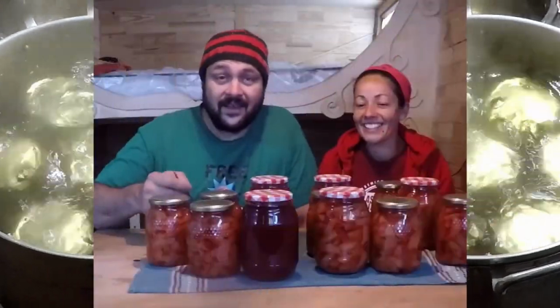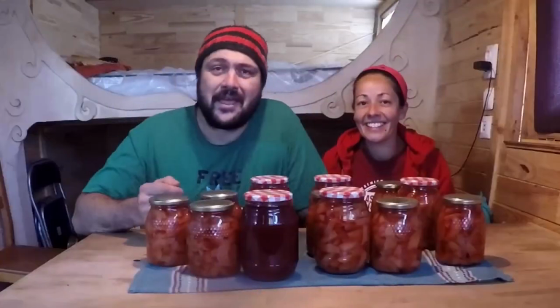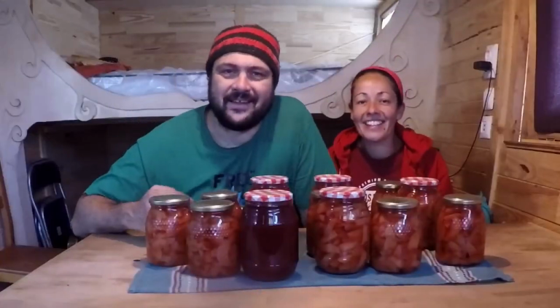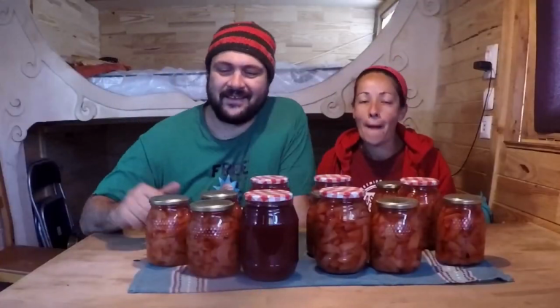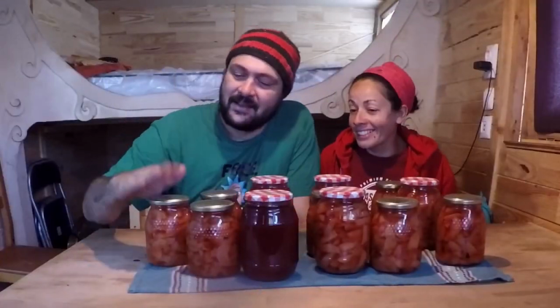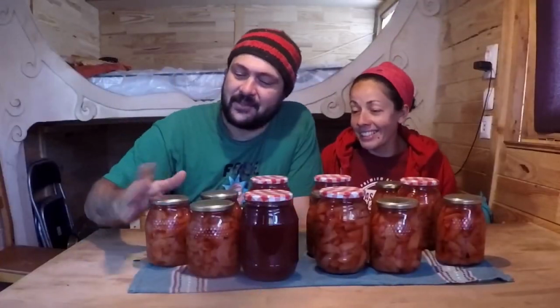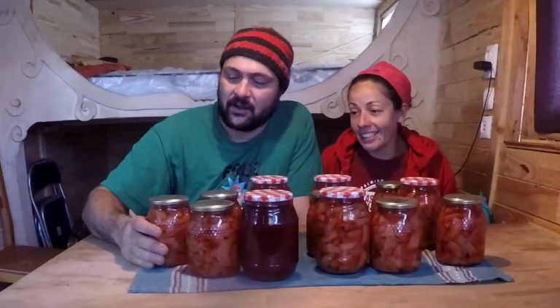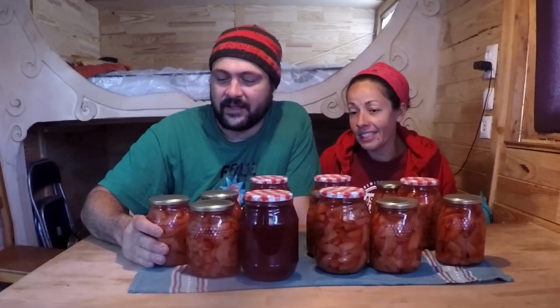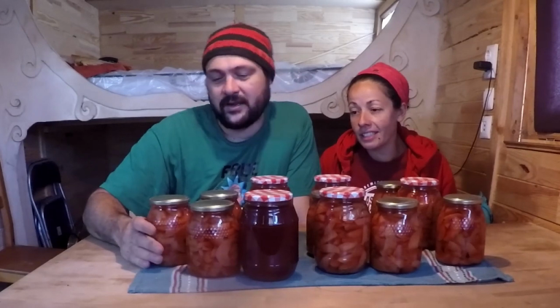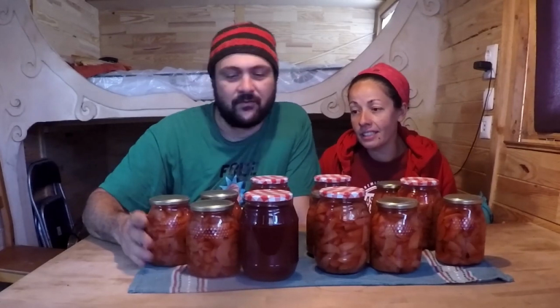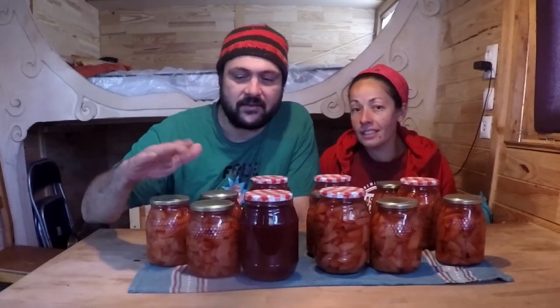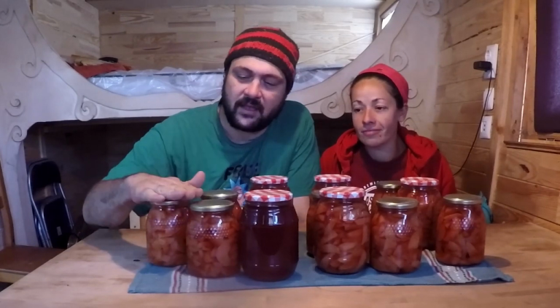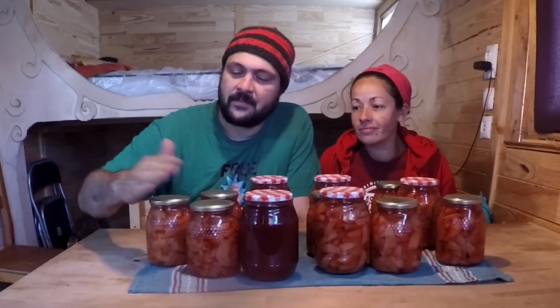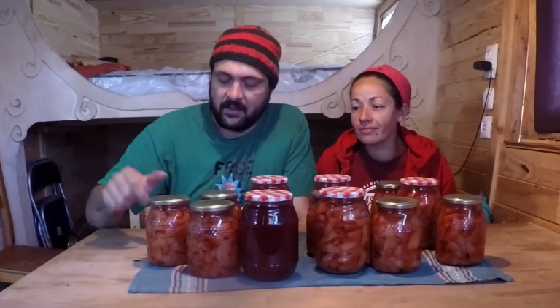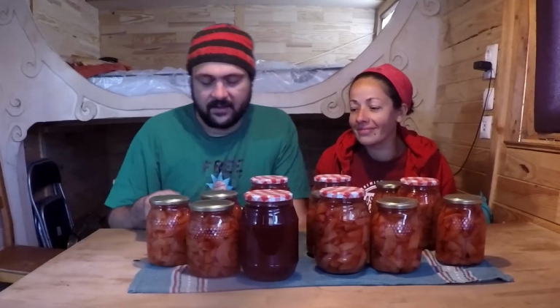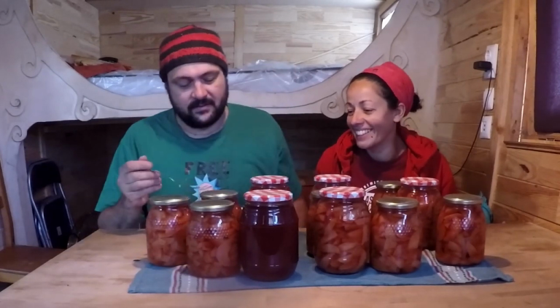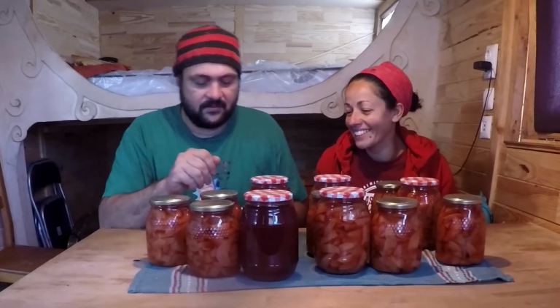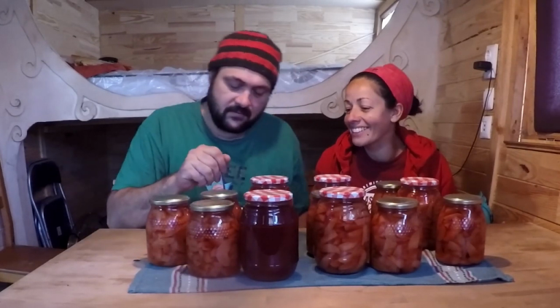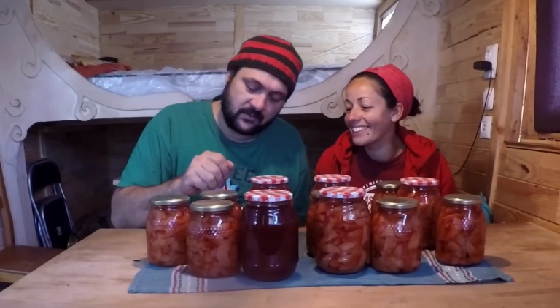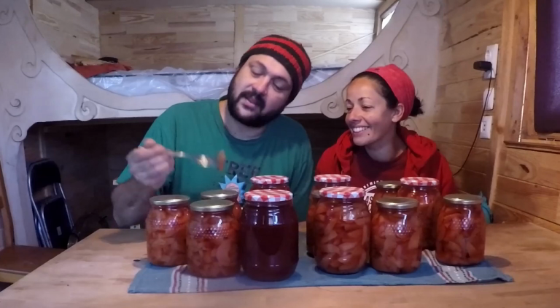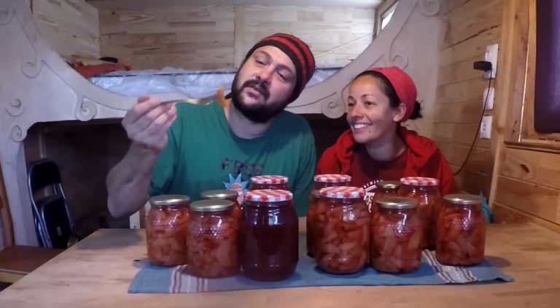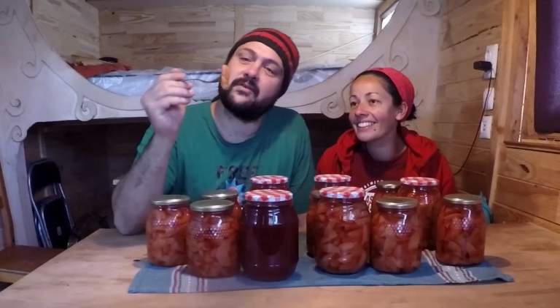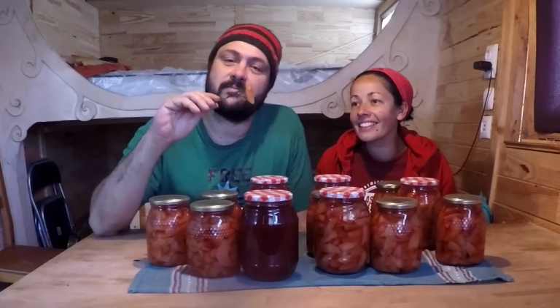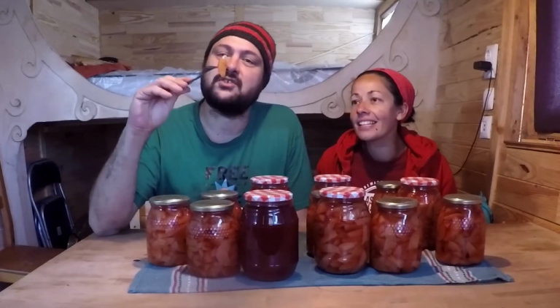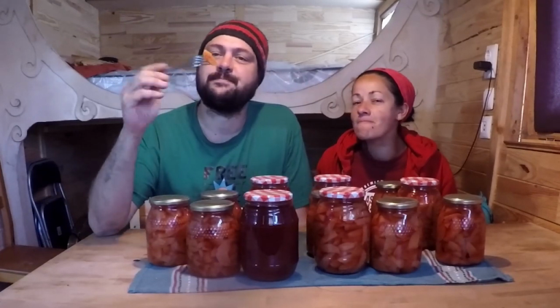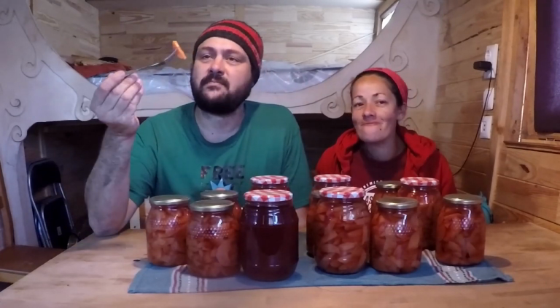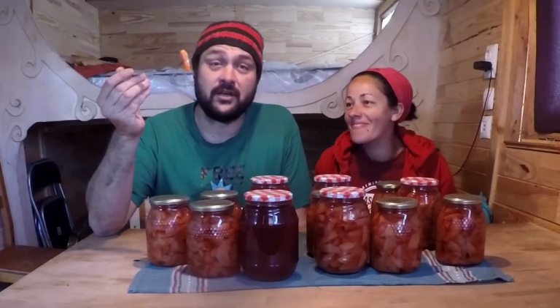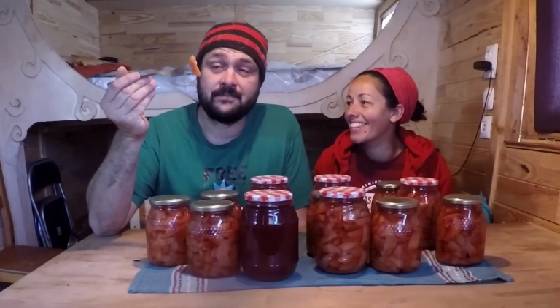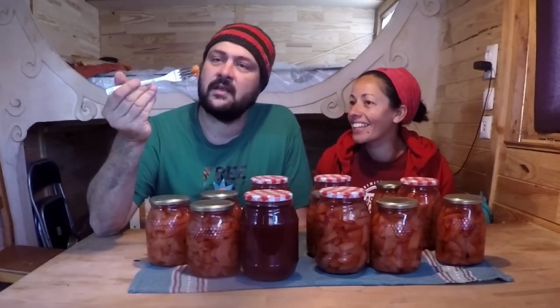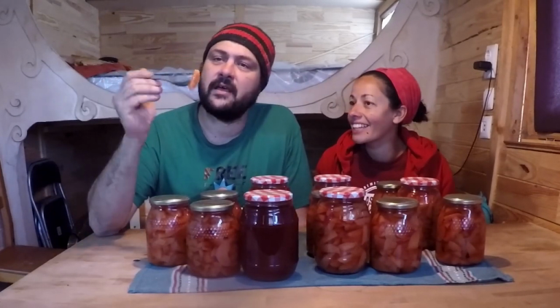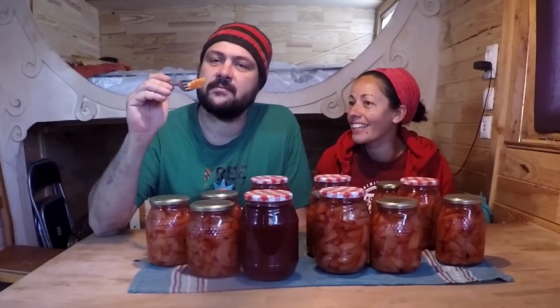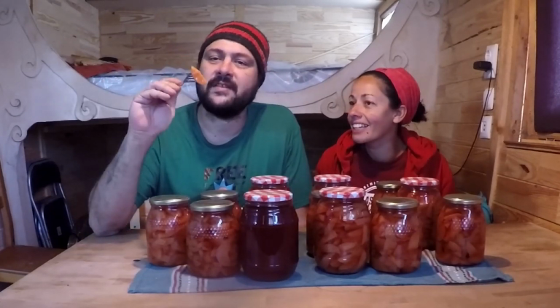And there you have it! These are well cooled now — we left them overnight. And that's what you end up with: a beautiful pinkish fern quince.